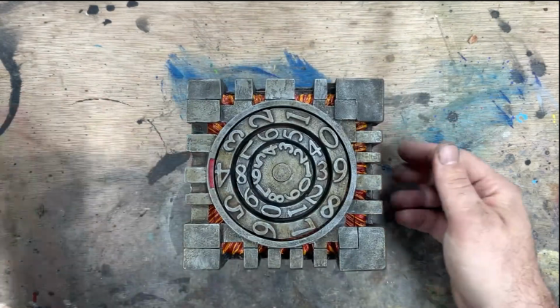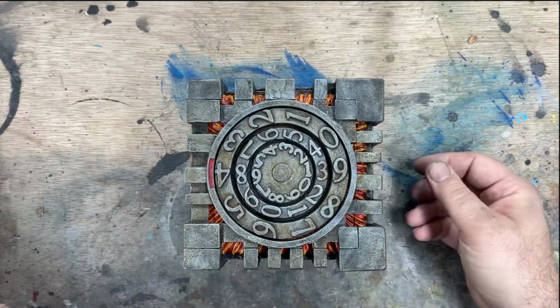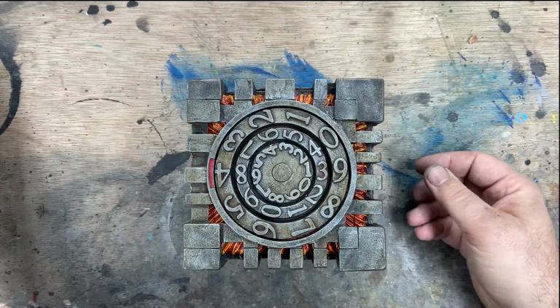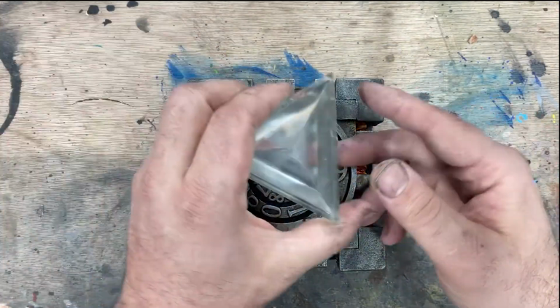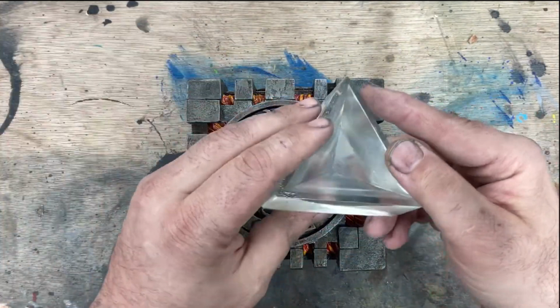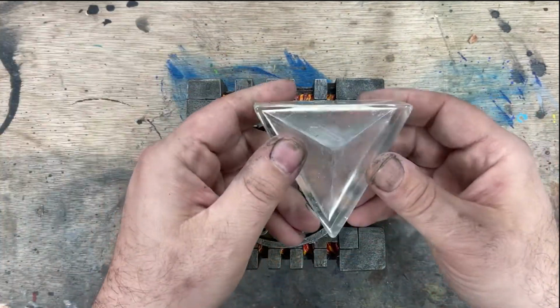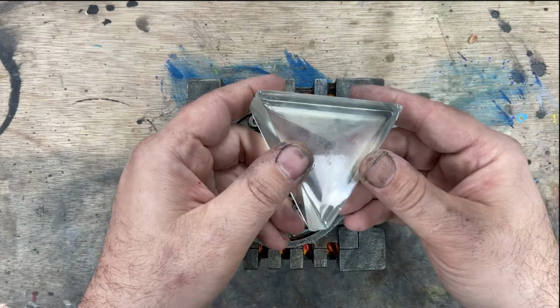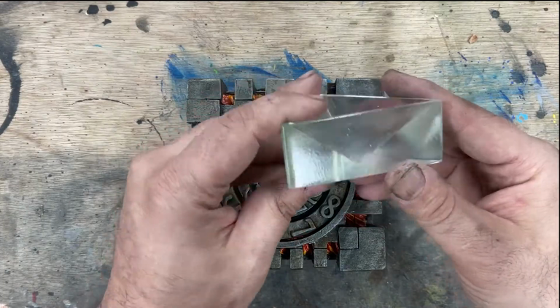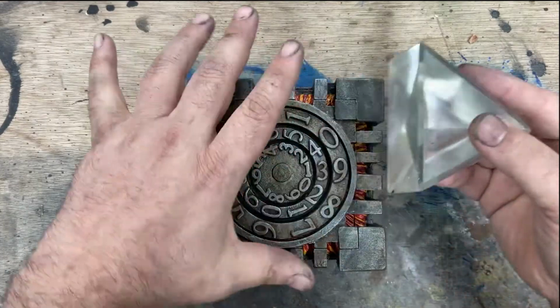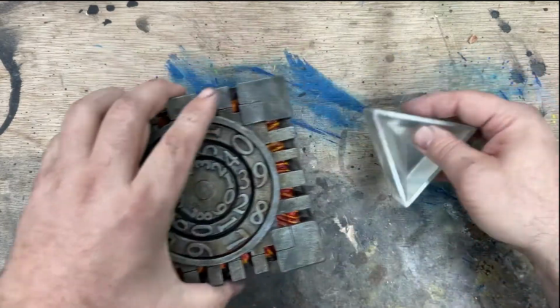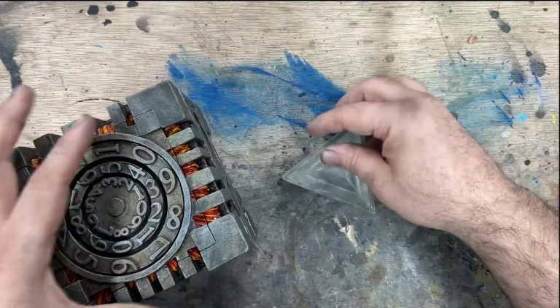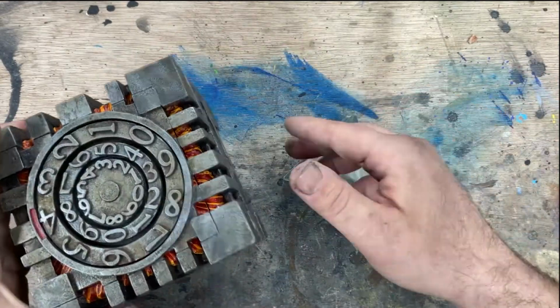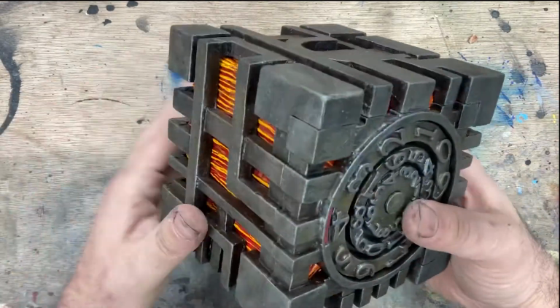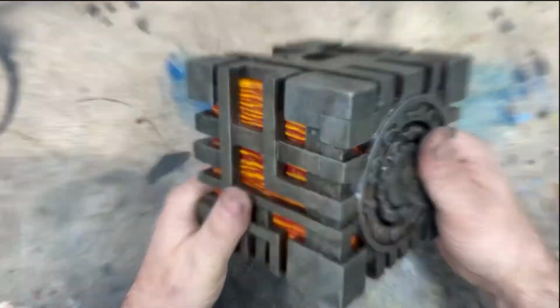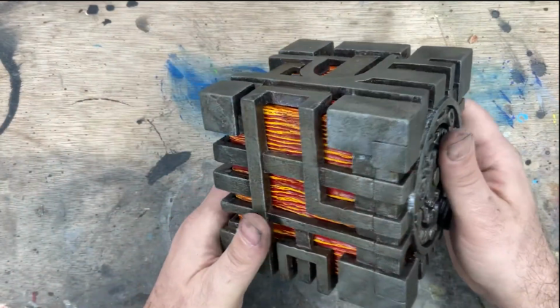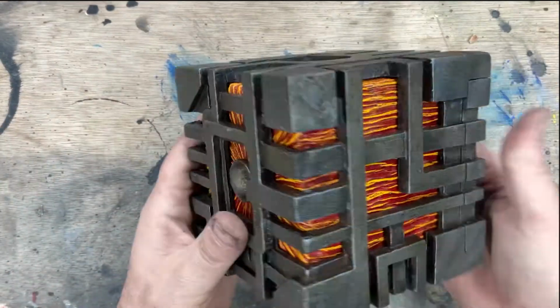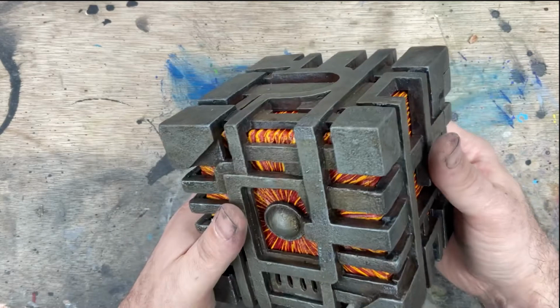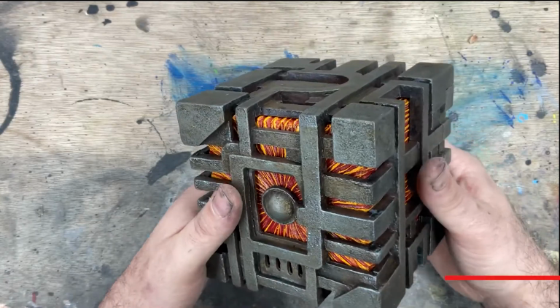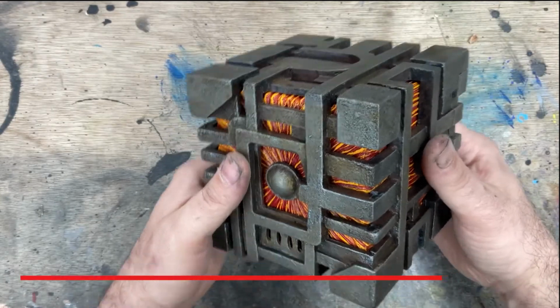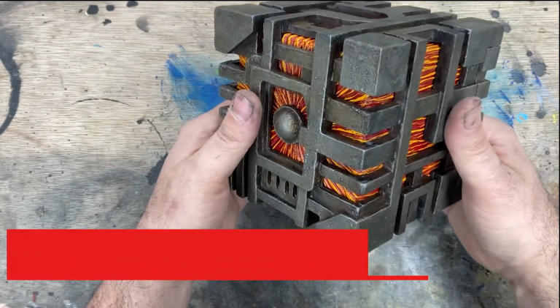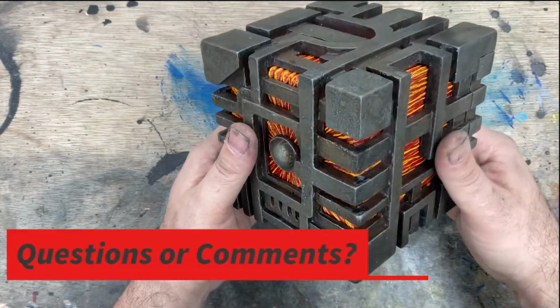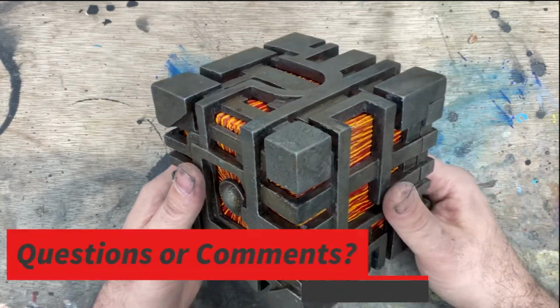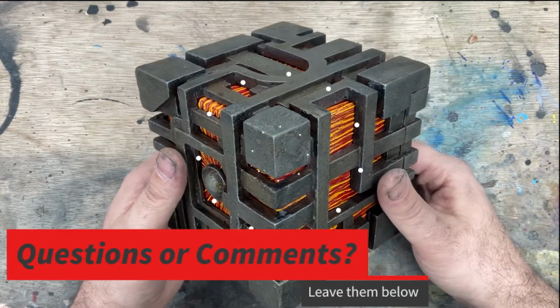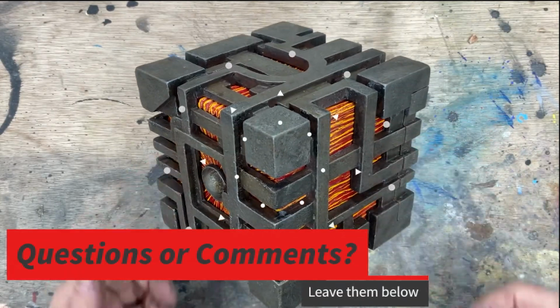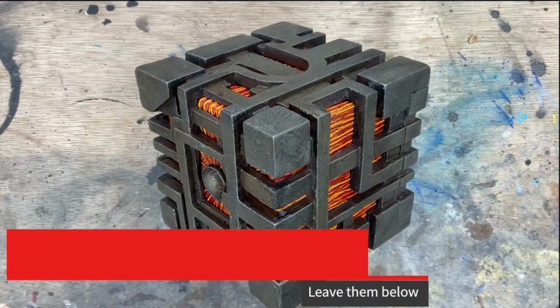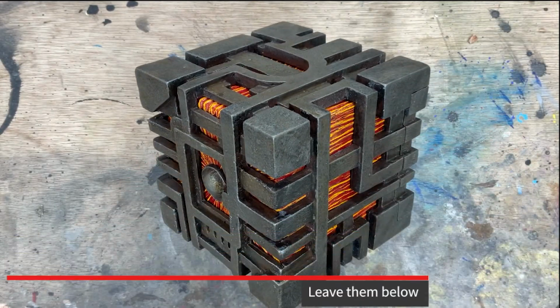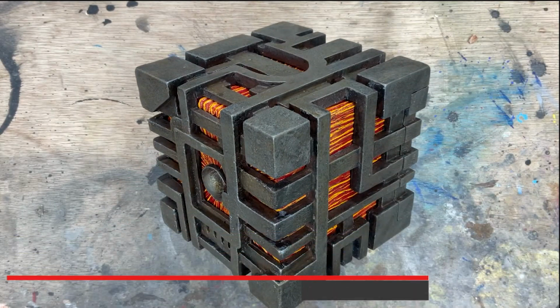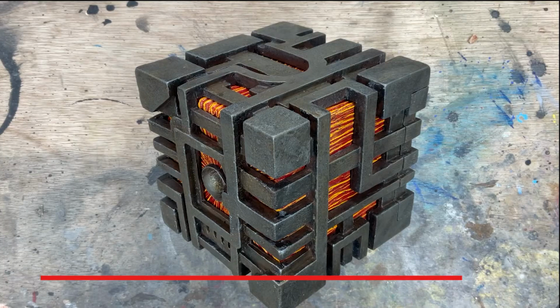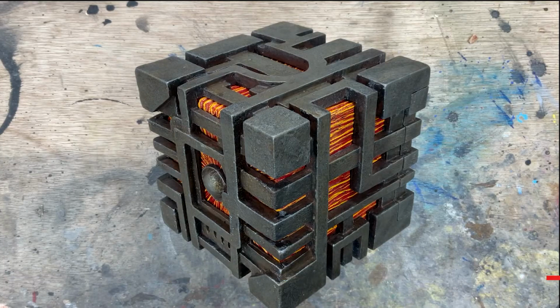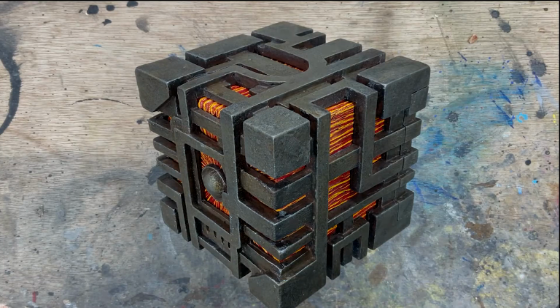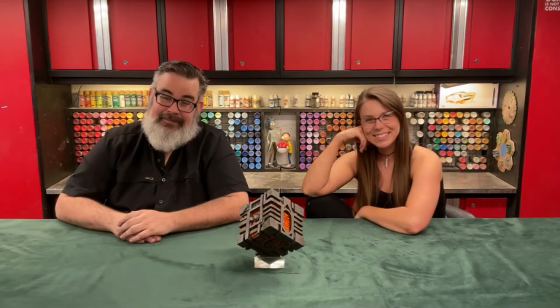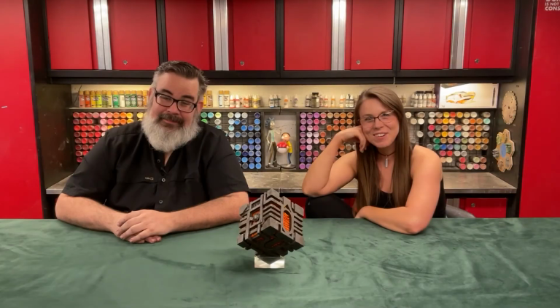Currently we're offering a stand like so — this mostly translucent stand that you can set it on. Let me know what you think in the comments below. Thanks for watching.